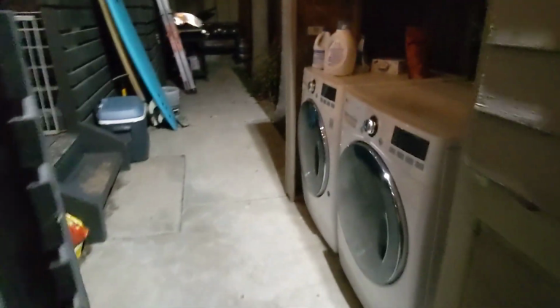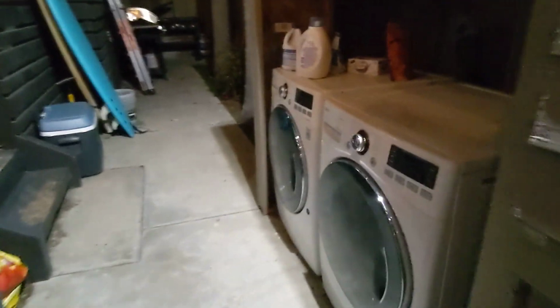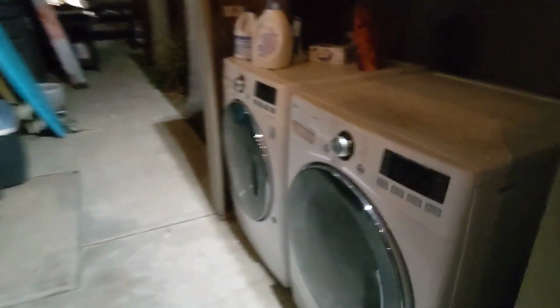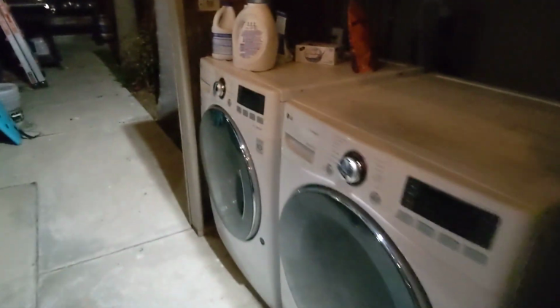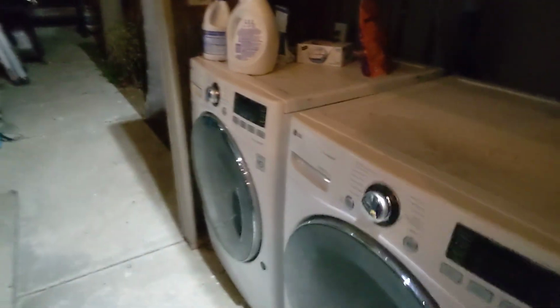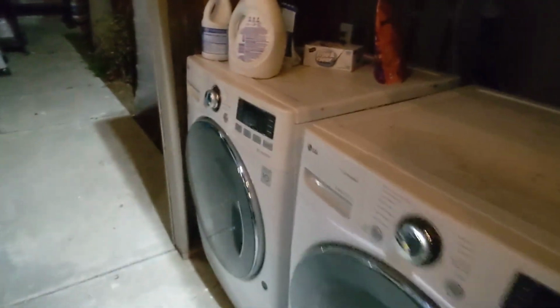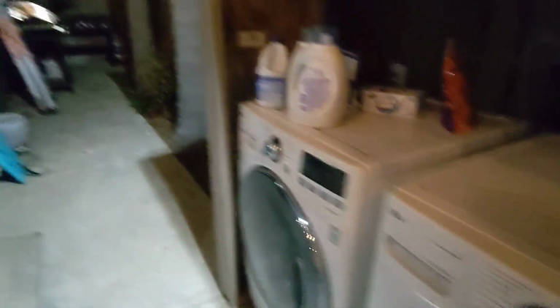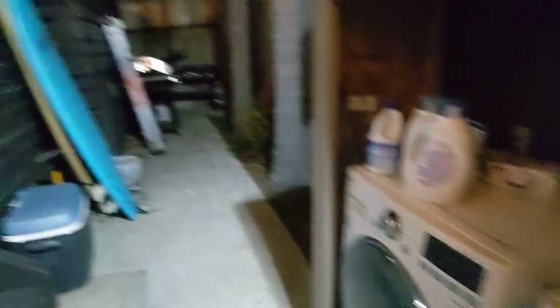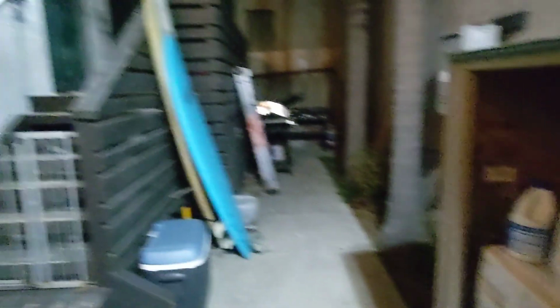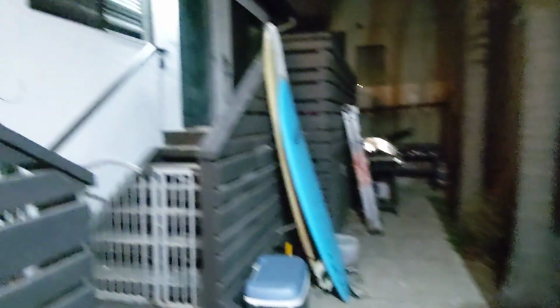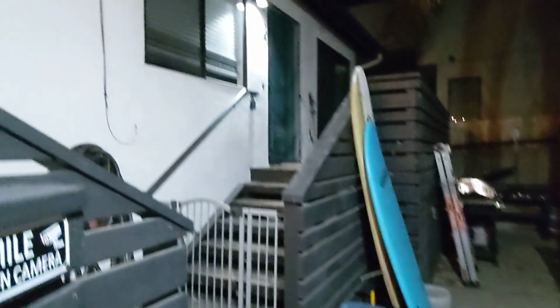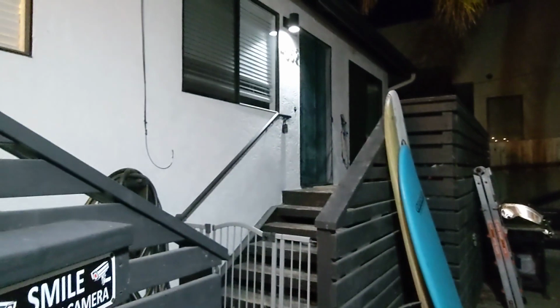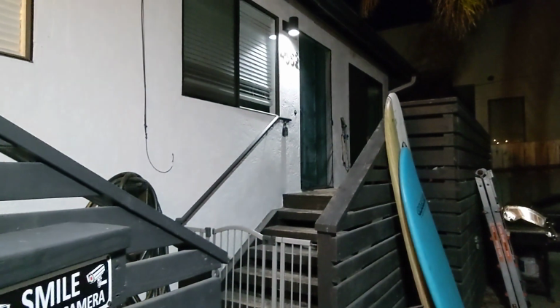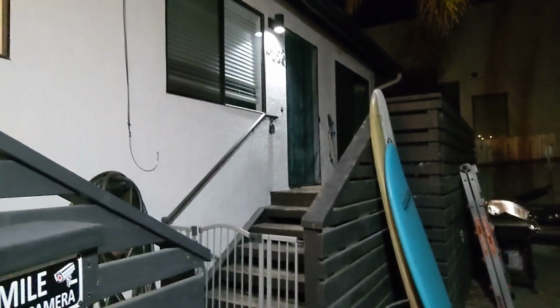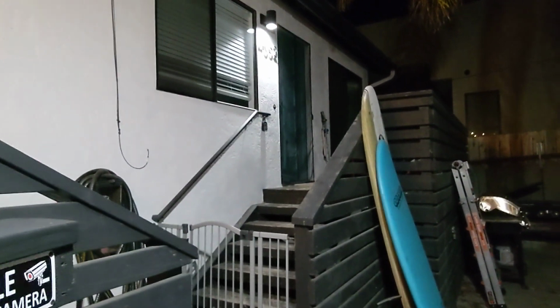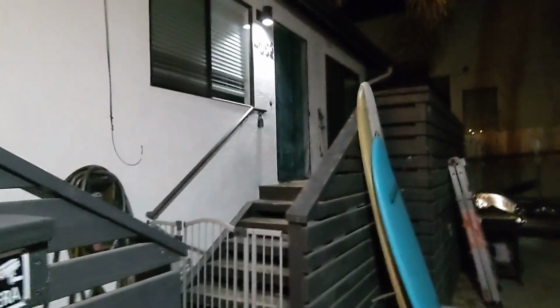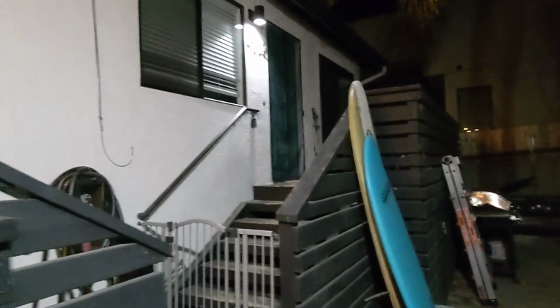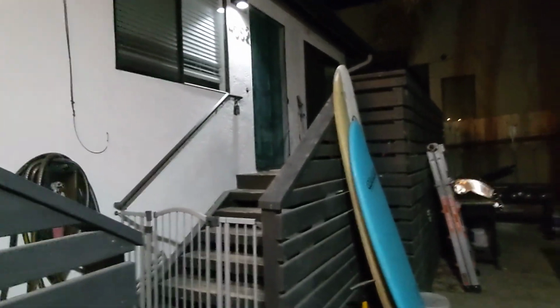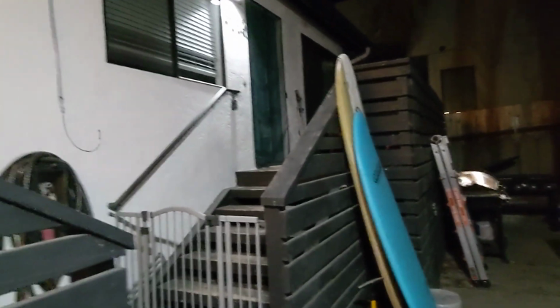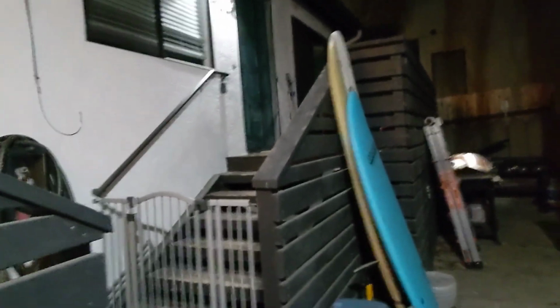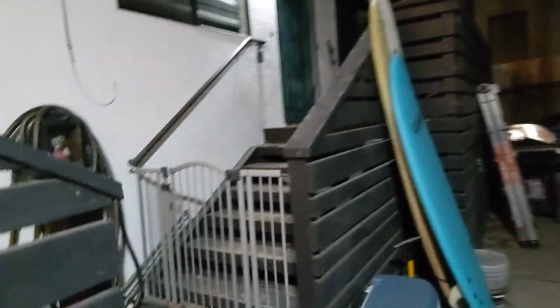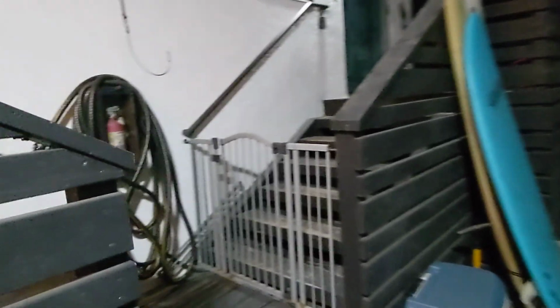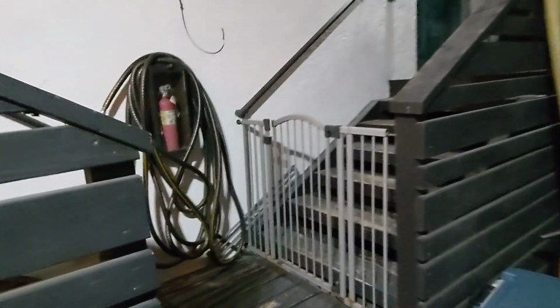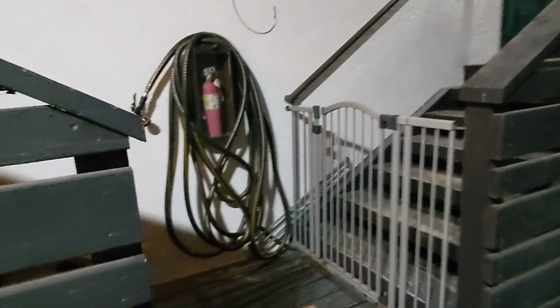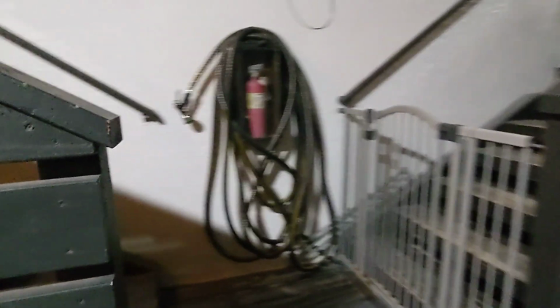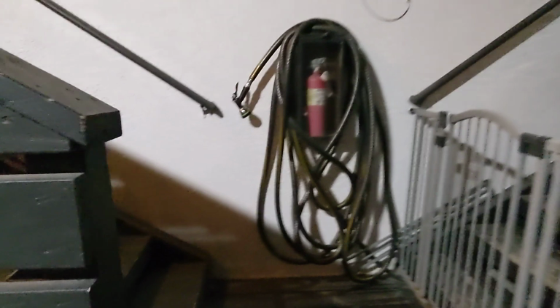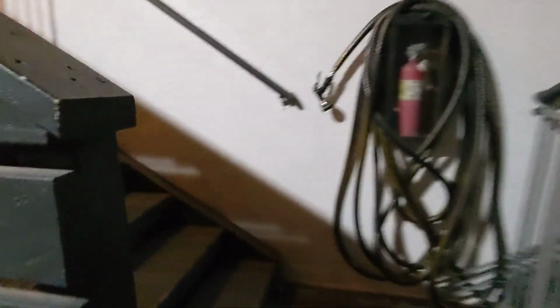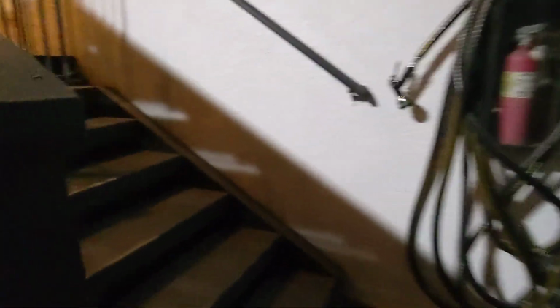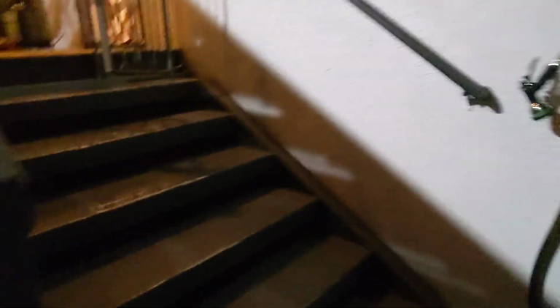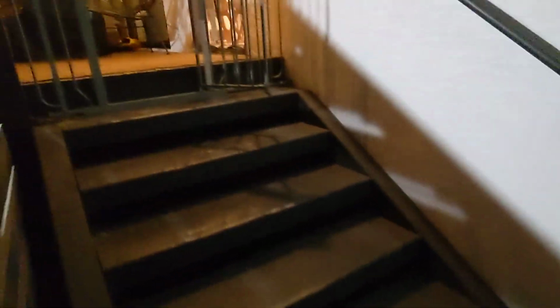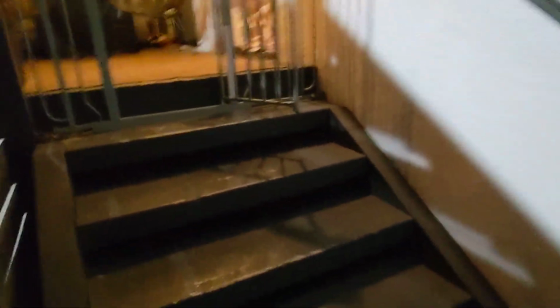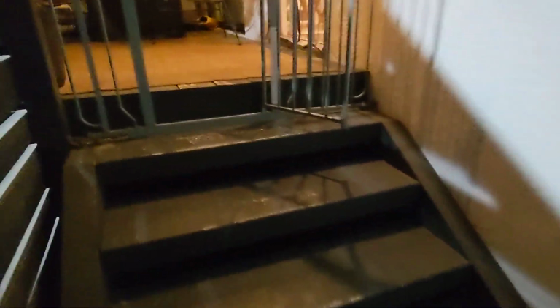Here's the washer and dryer for the unit. It is shared with the other side of the duplex, 4052 — there's just a single guy living there. The front house has its own in-unit washer and dryer, so you're just sharing with one other unit.